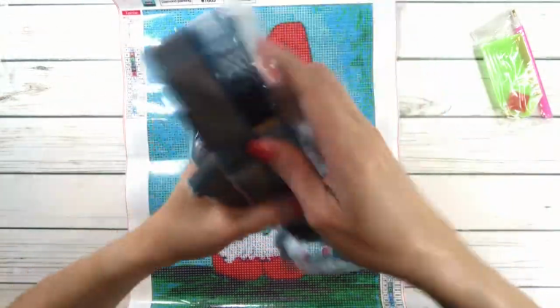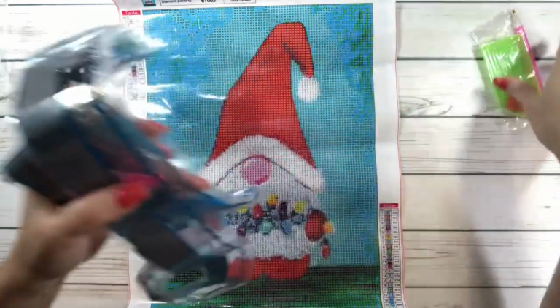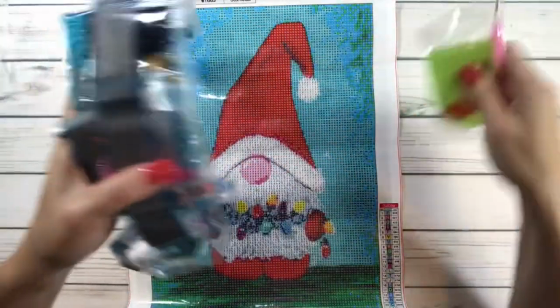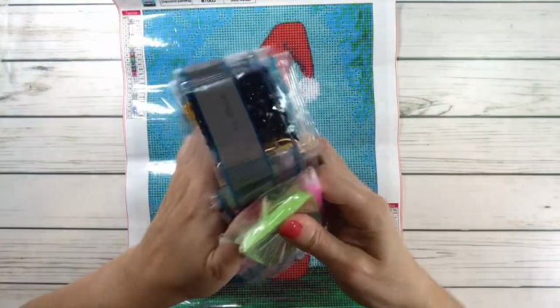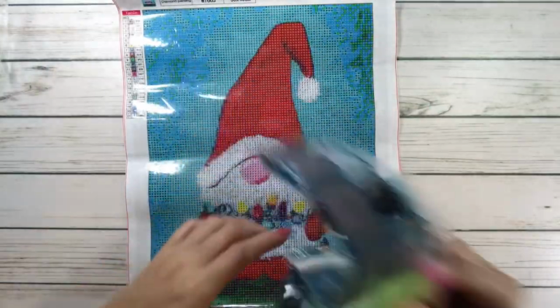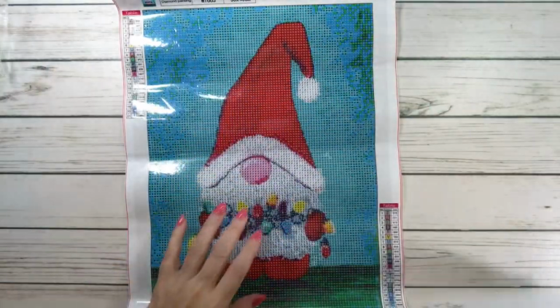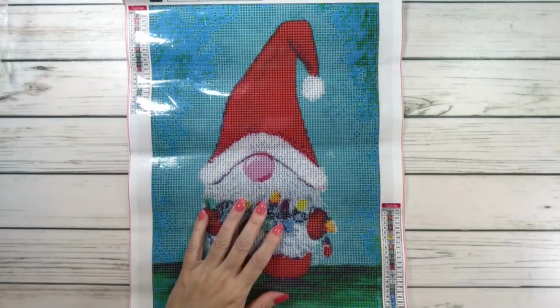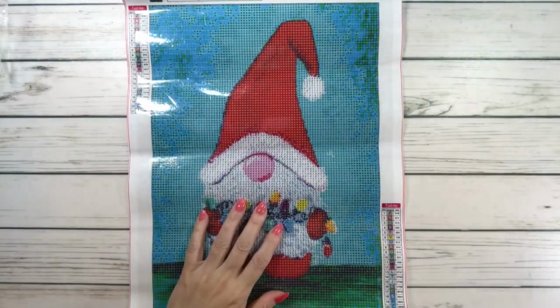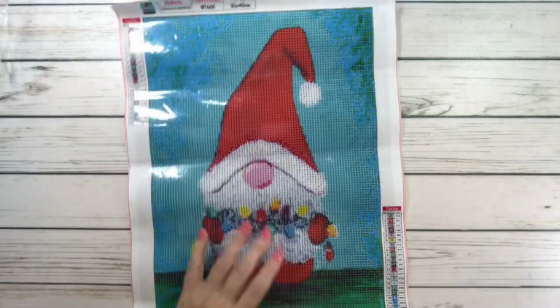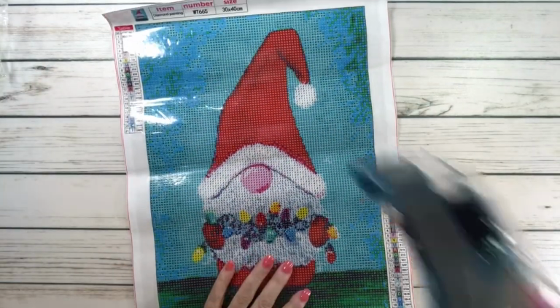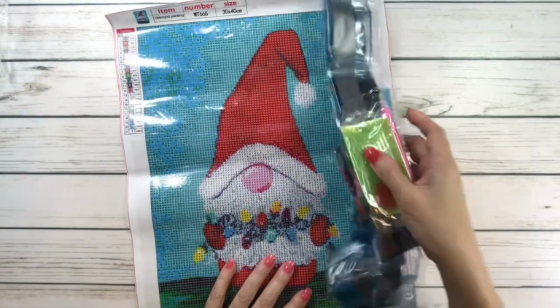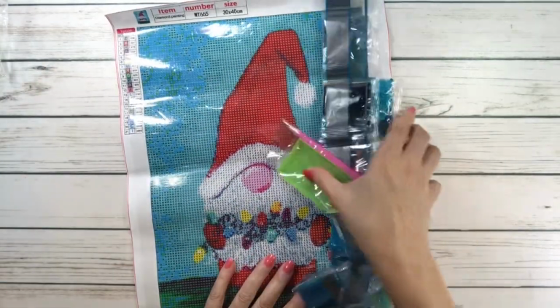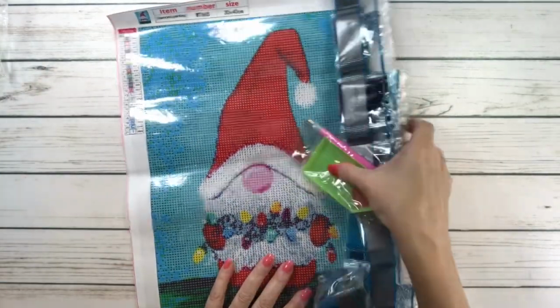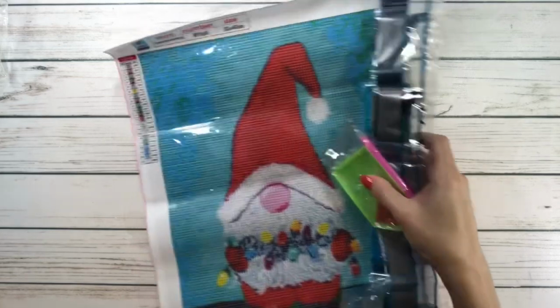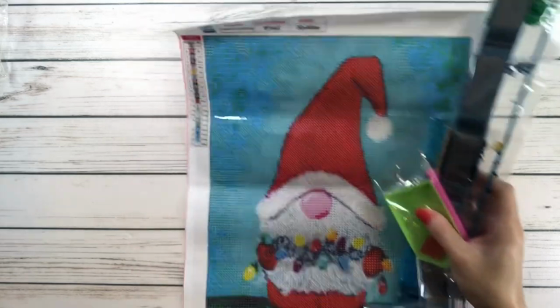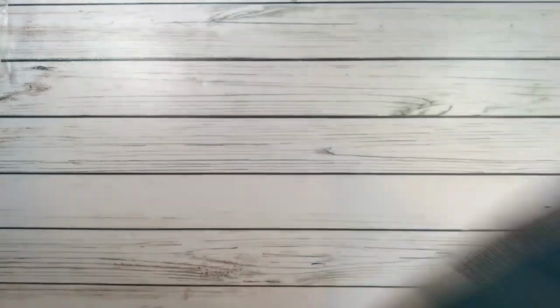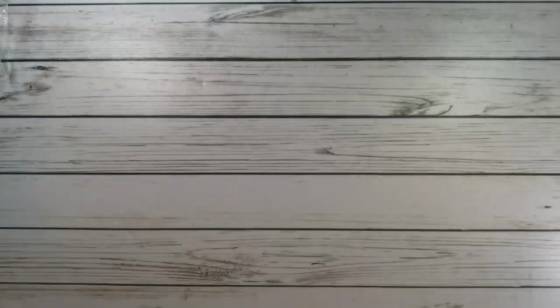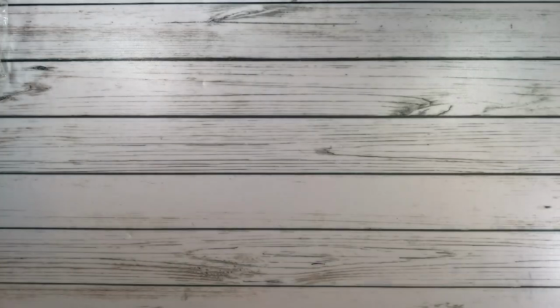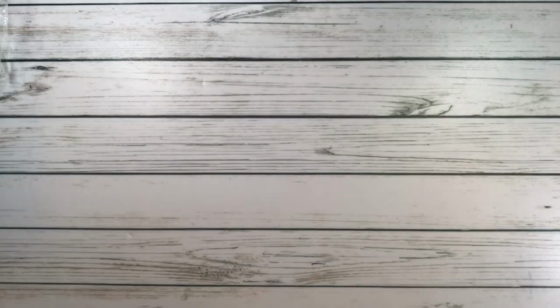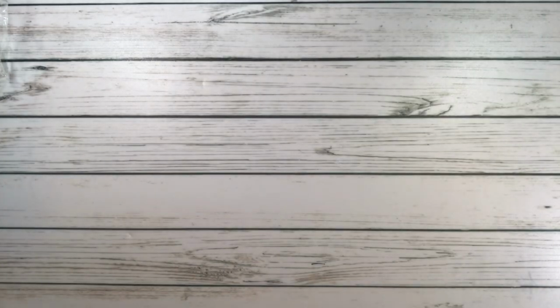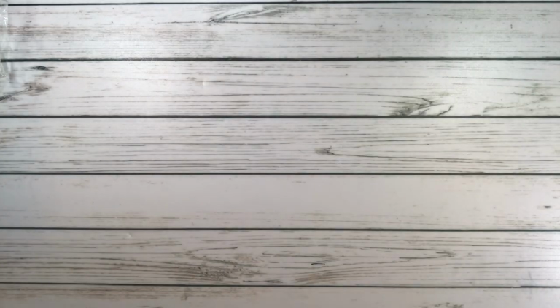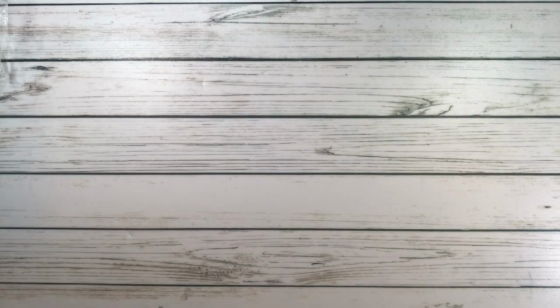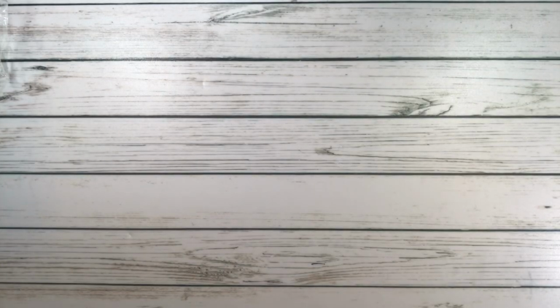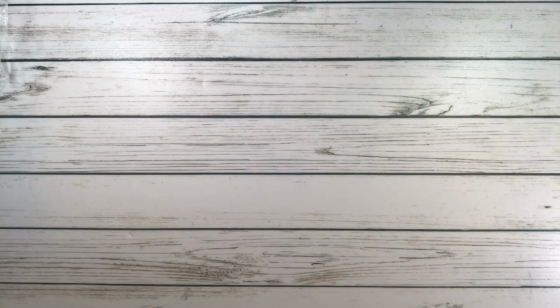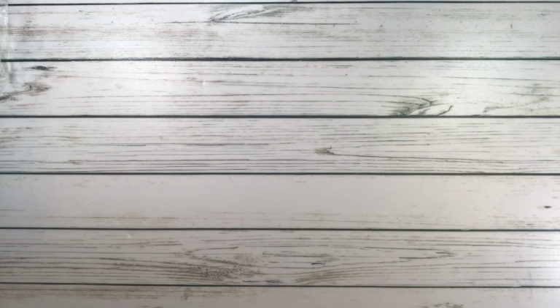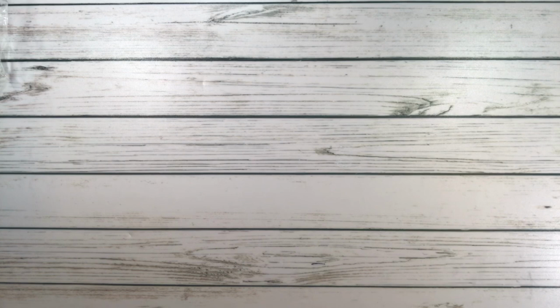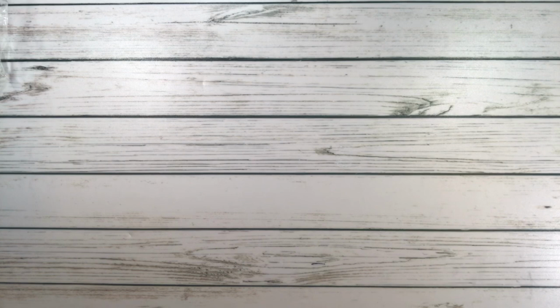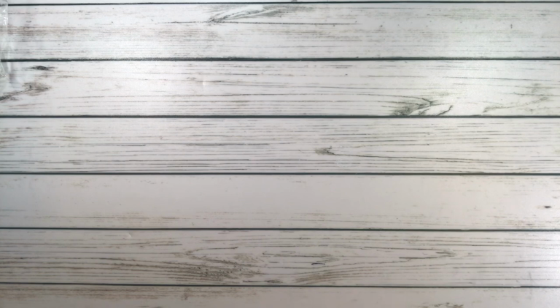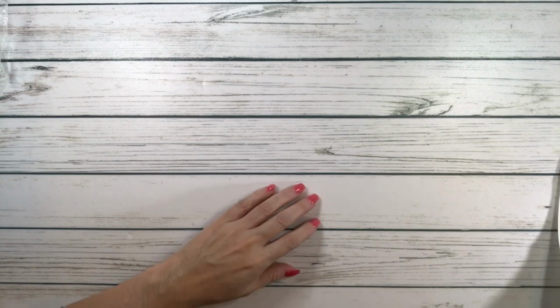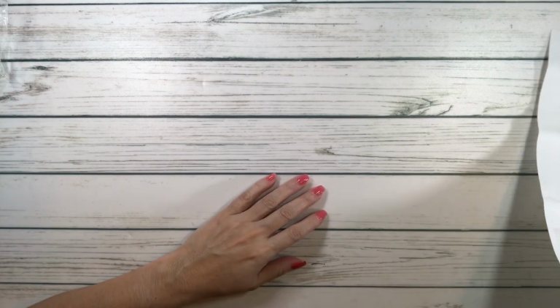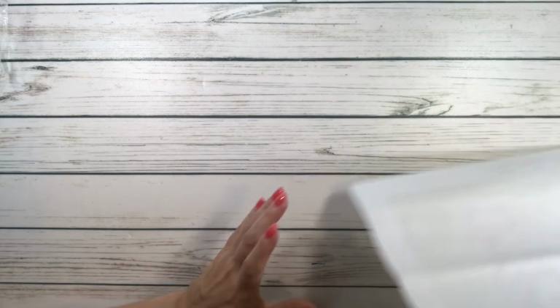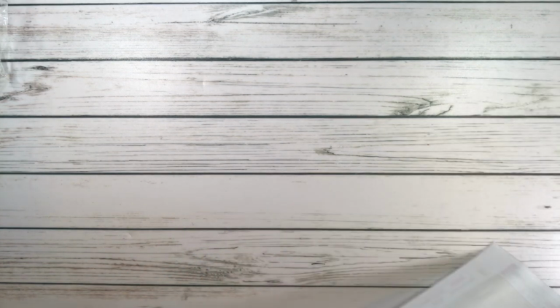And you guys know that I love gnomes — and so does Scarlet. Let's move this one aside. This one was $7.39. And the last one is called Winter Penguin.